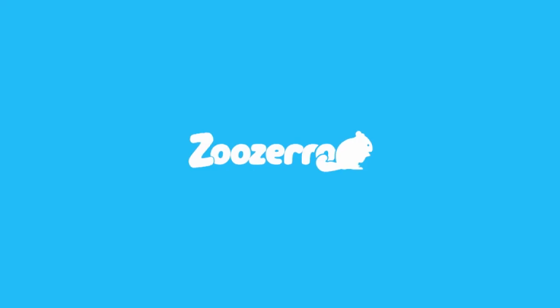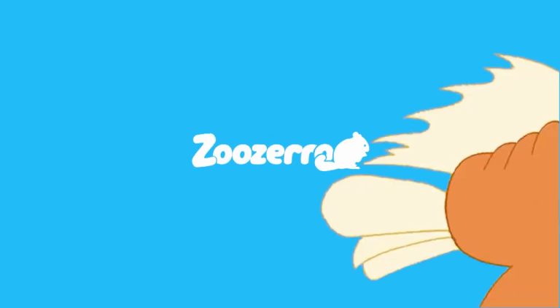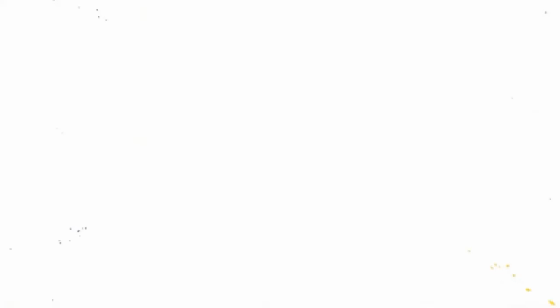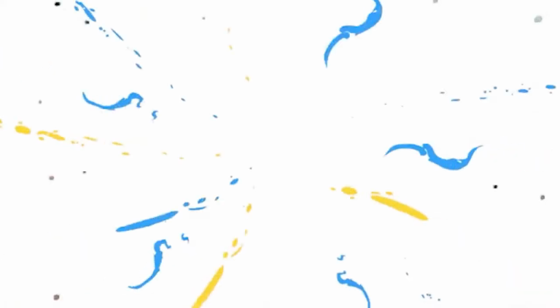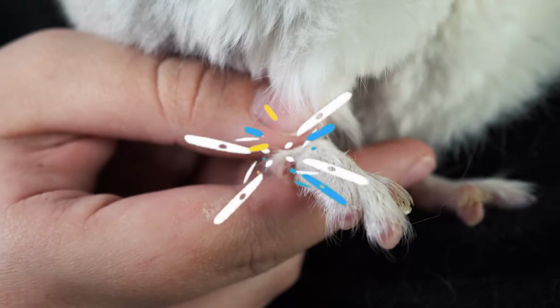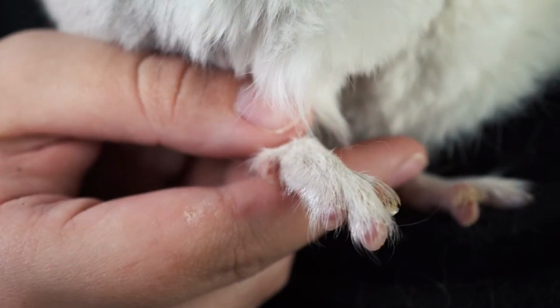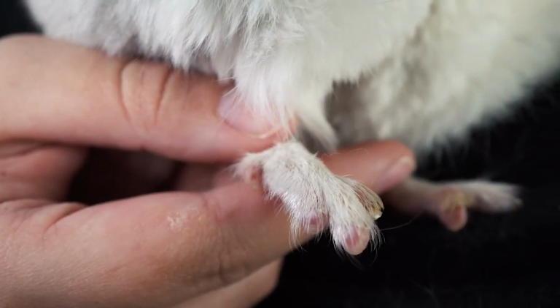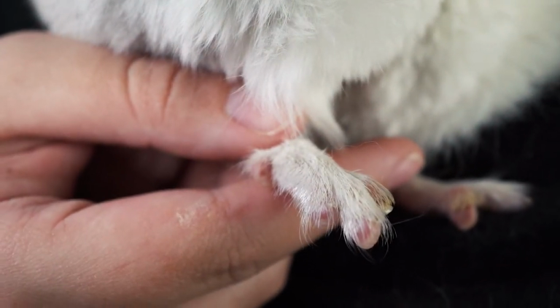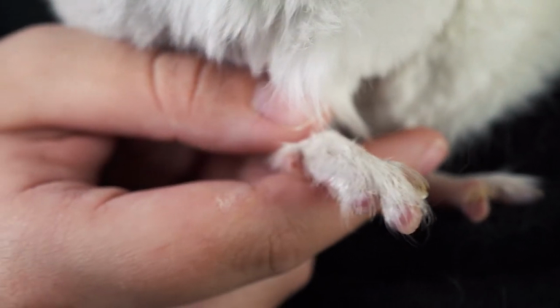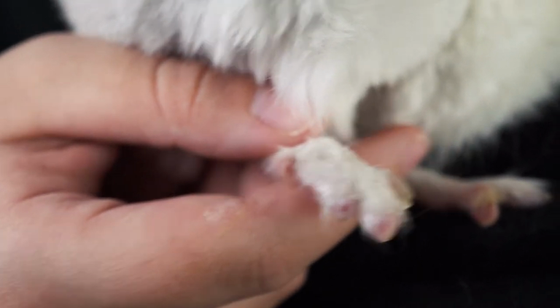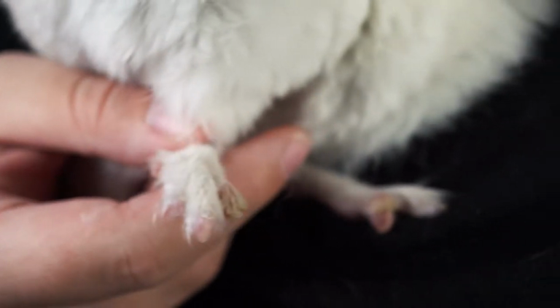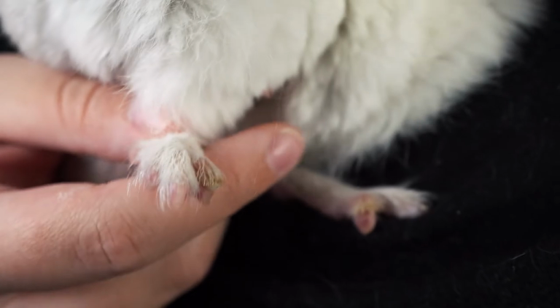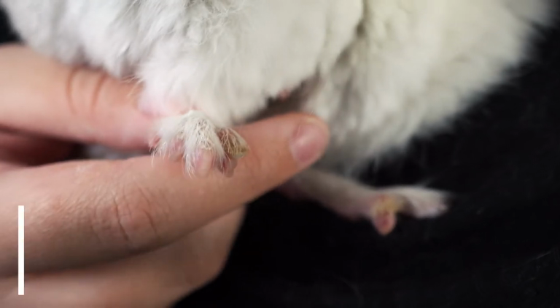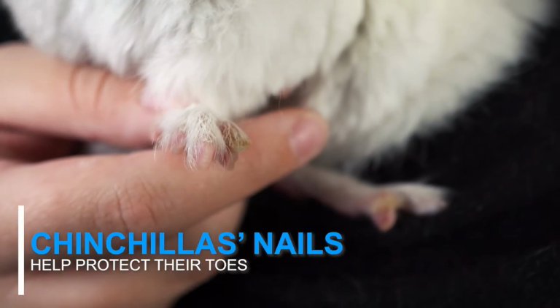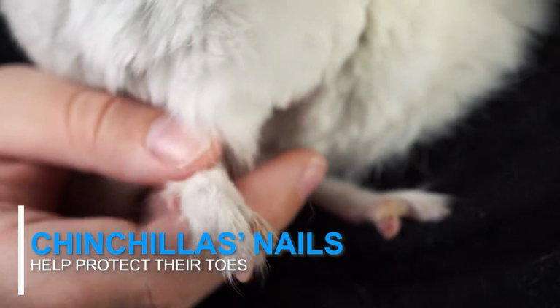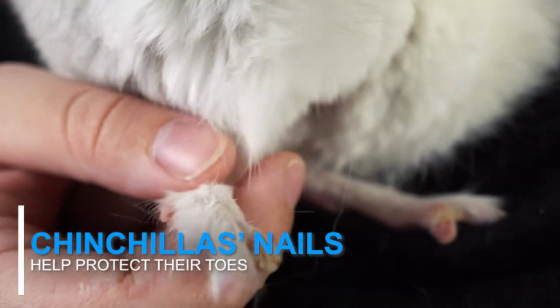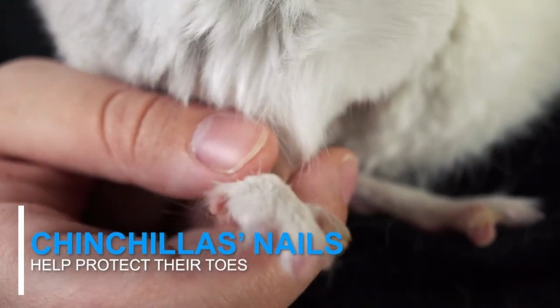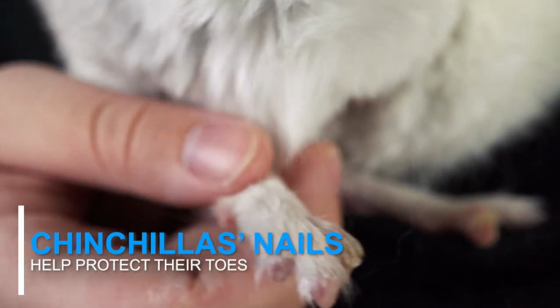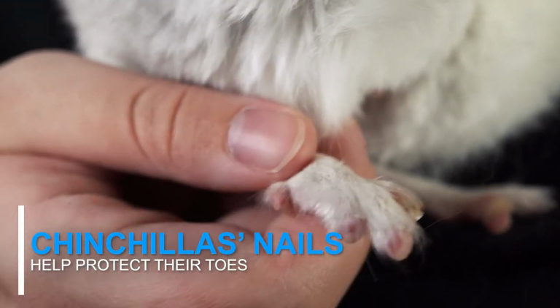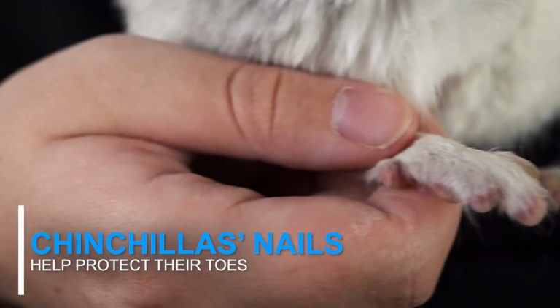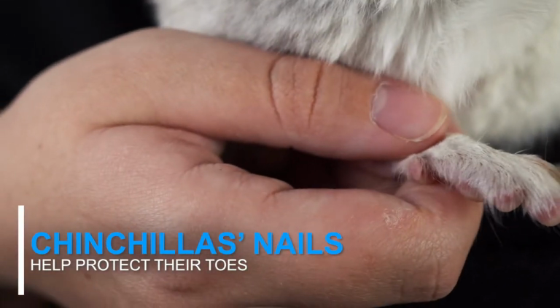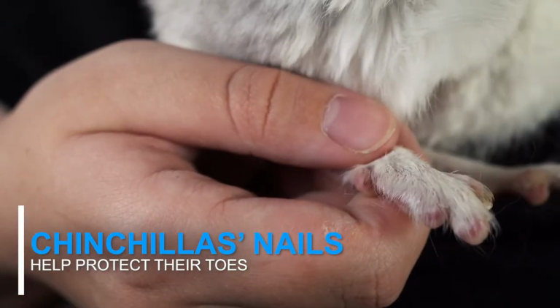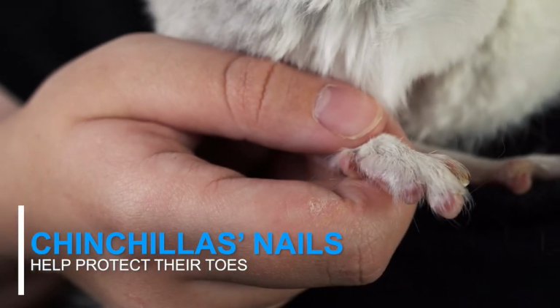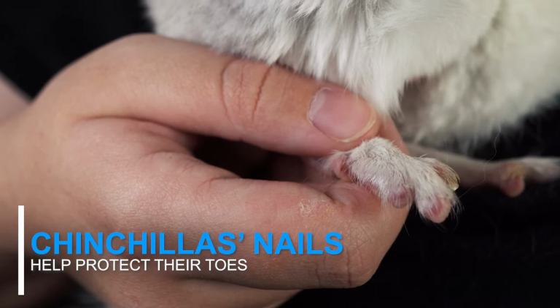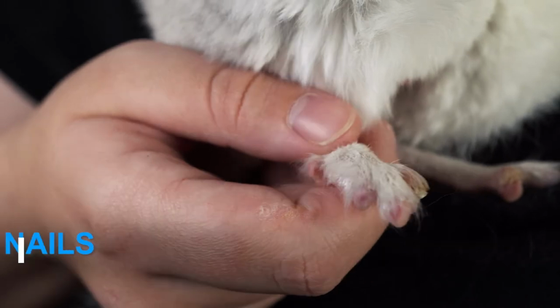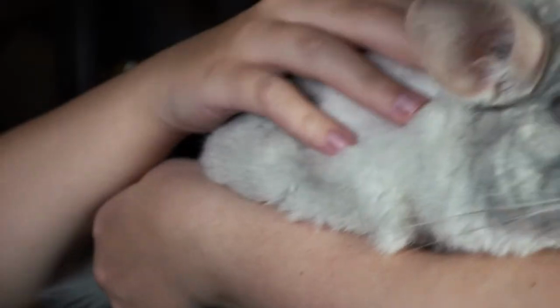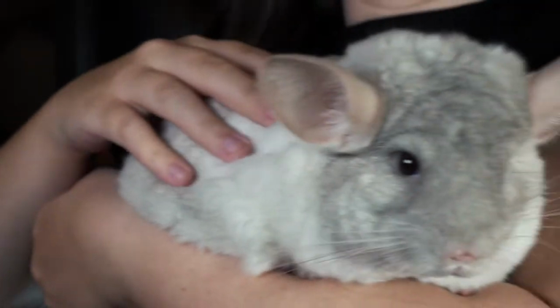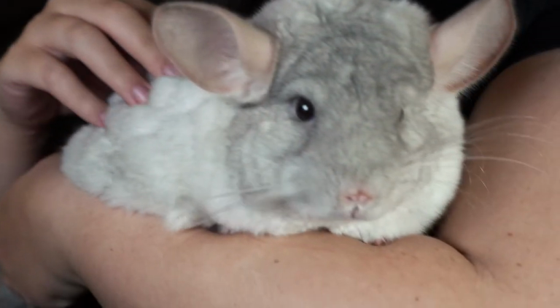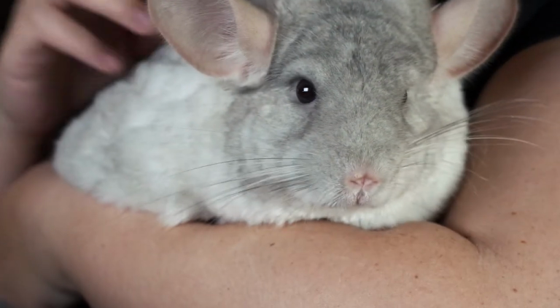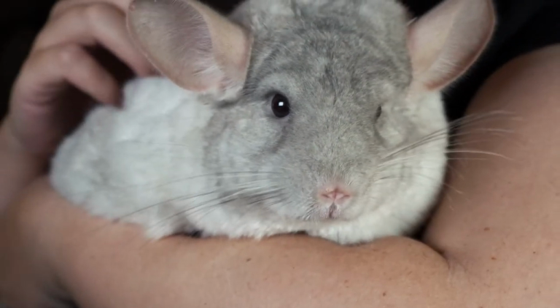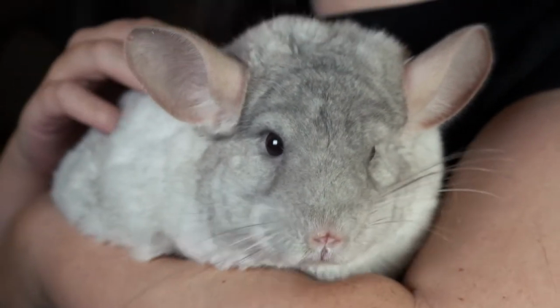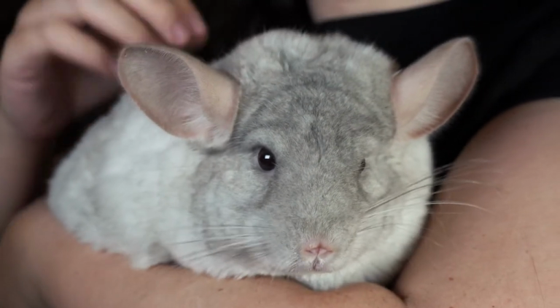Alright, let's get started. Chinchillas have very small nails that help to protect their tiny toes. While these nails protect their toes, they are also very thin and weak, allowing the things in their environment to help file them down naturally.